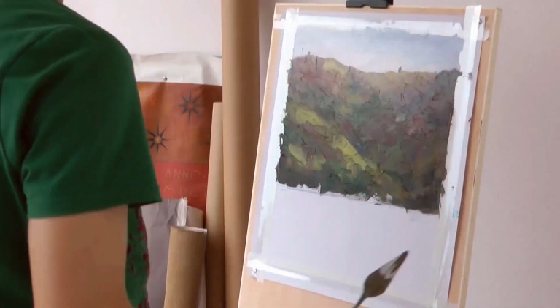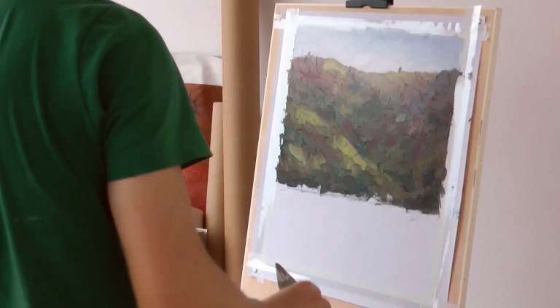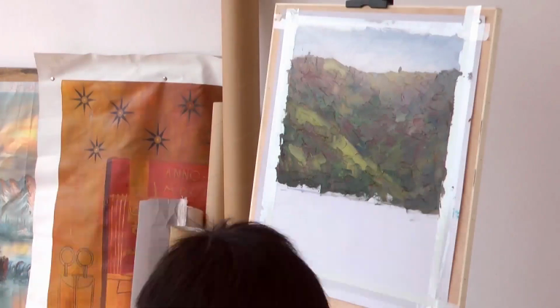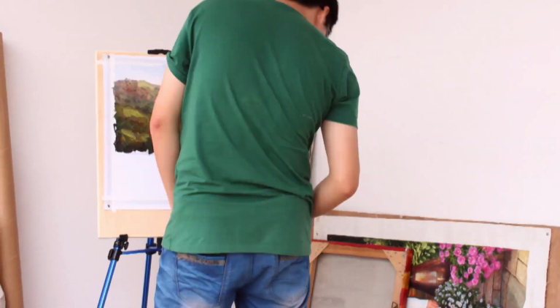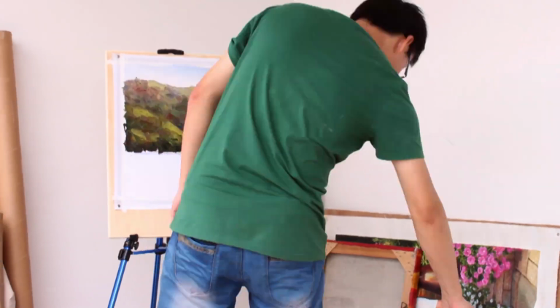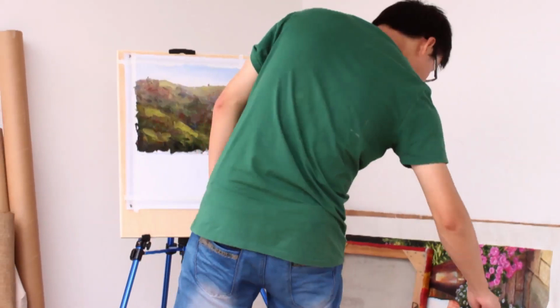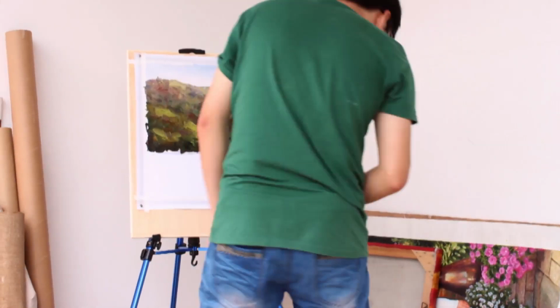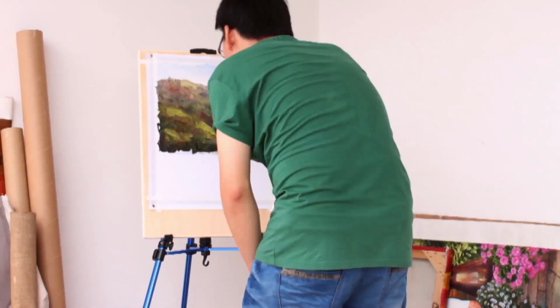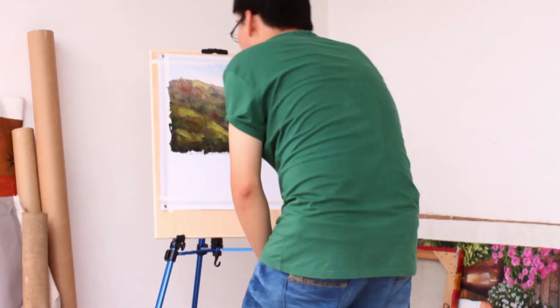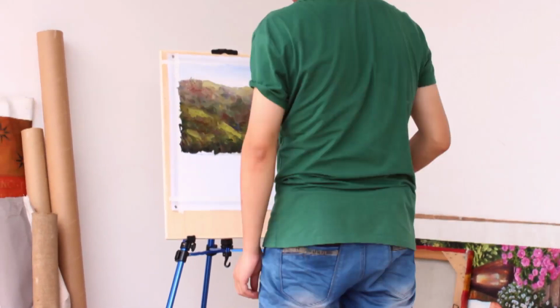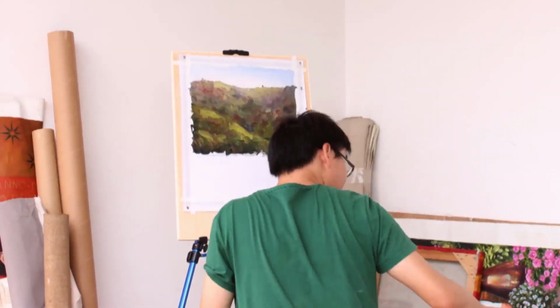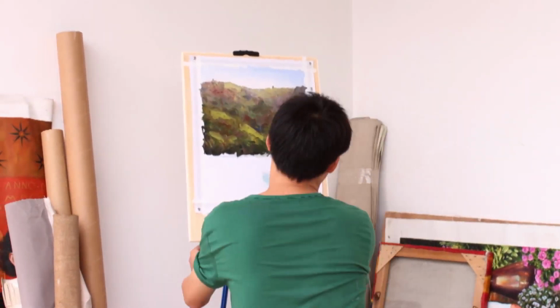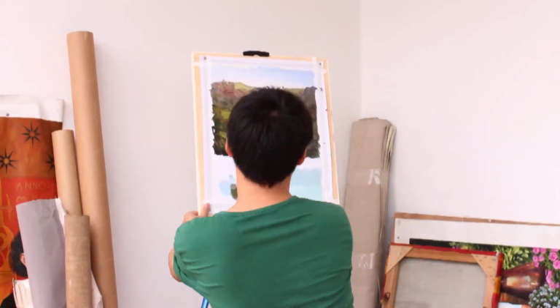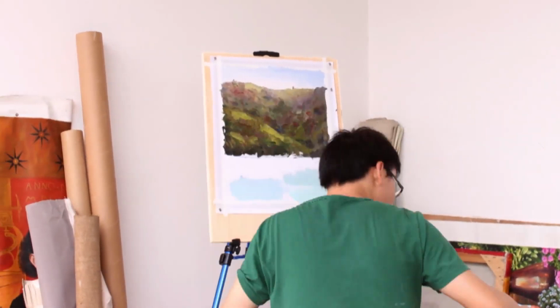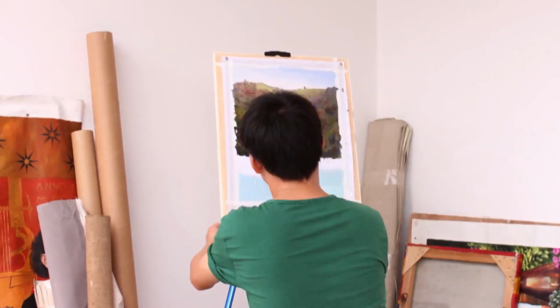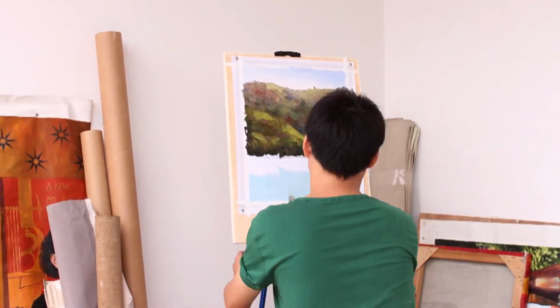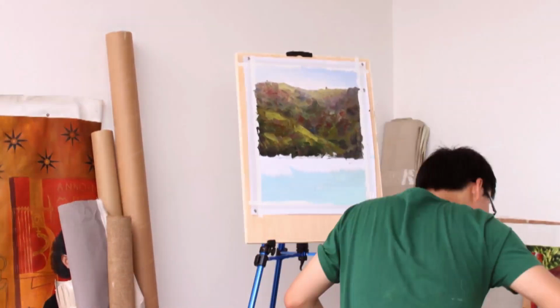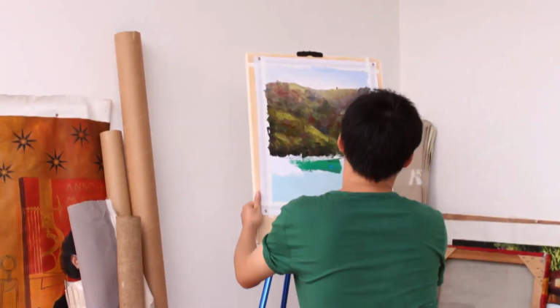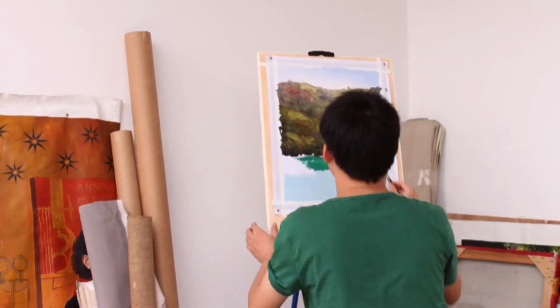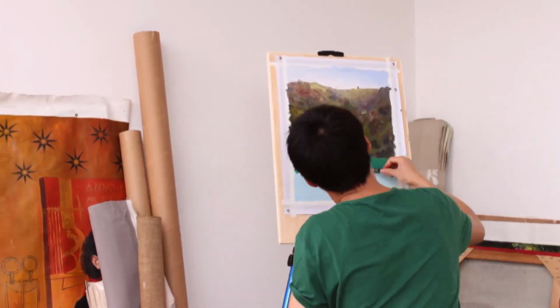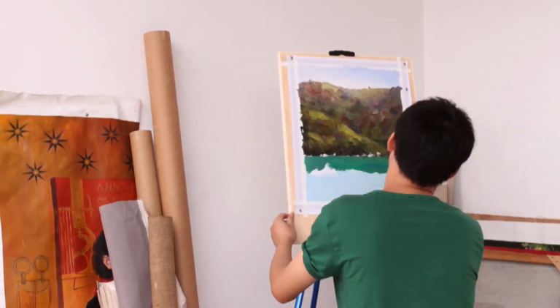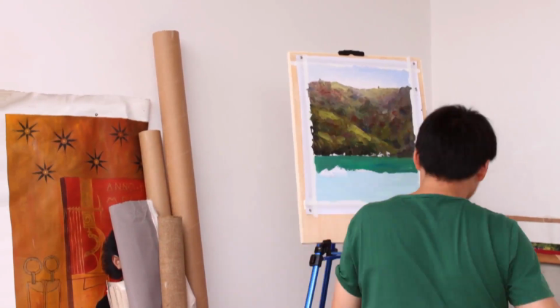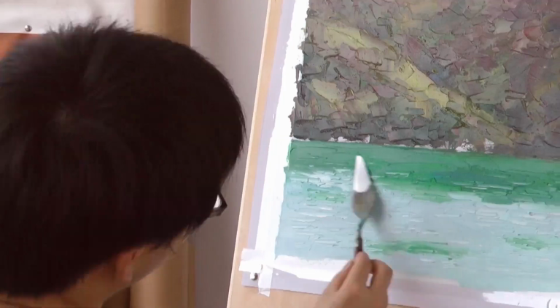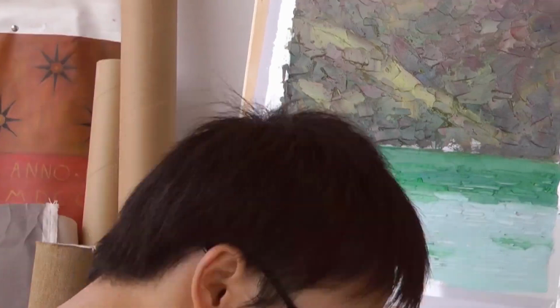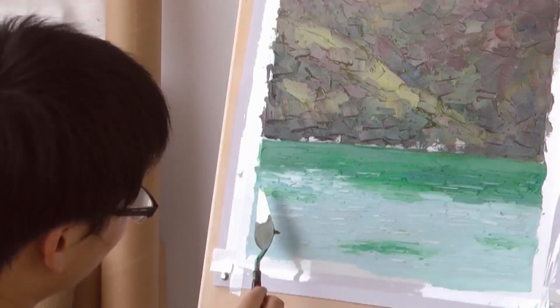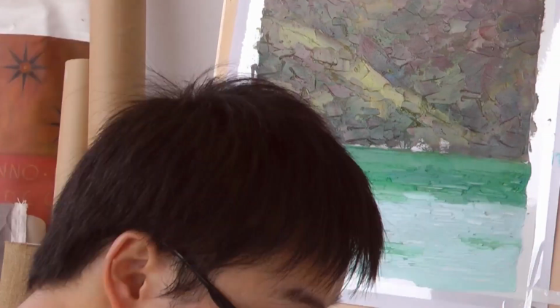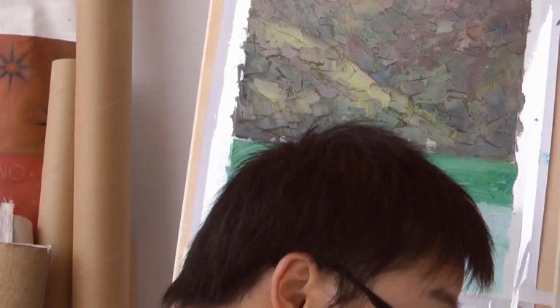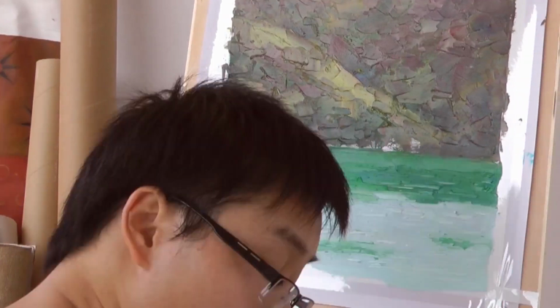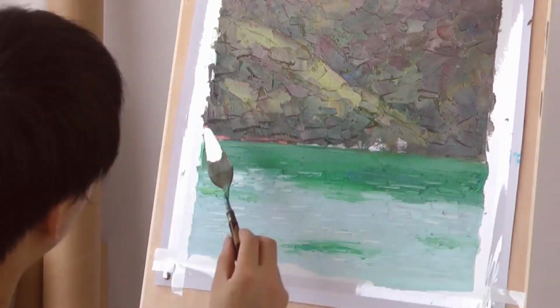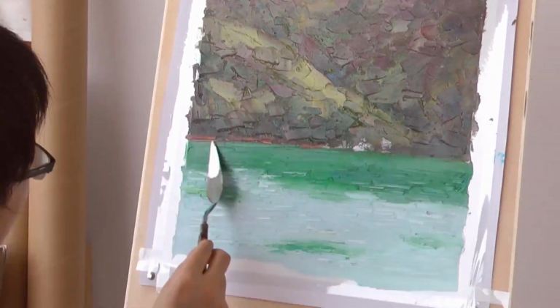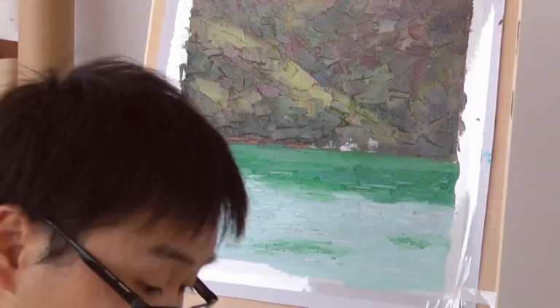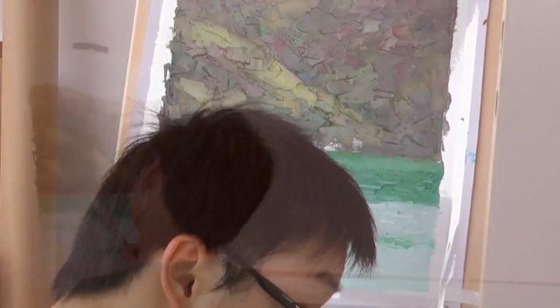I was not 100% convinced until I saw the results. The painting was actually more enjoyable than the photo — it was warmer and more intimate.